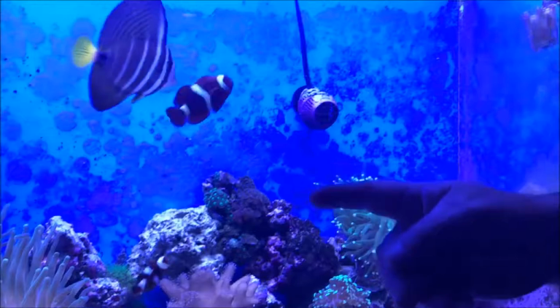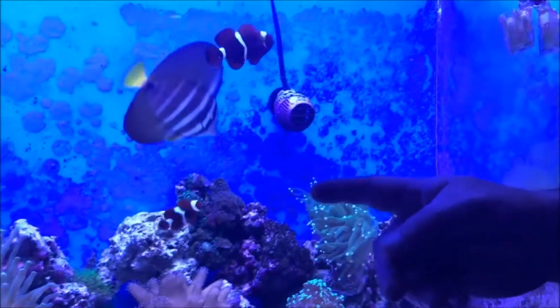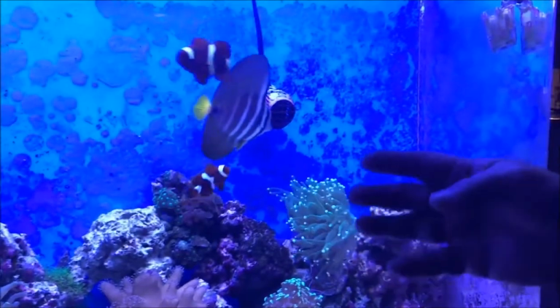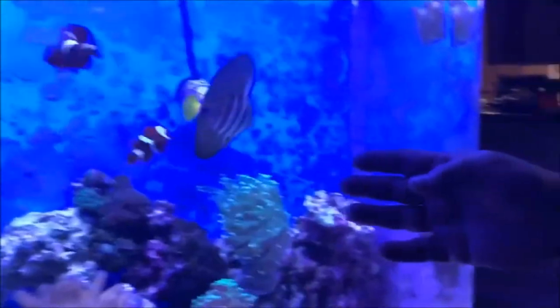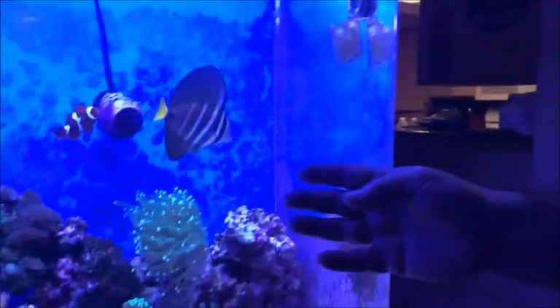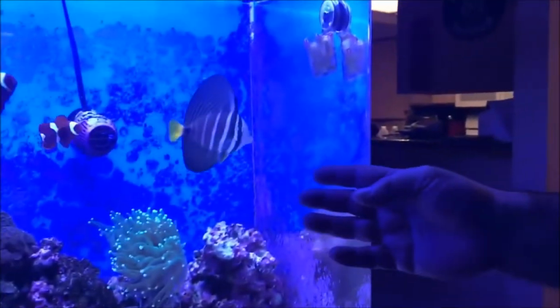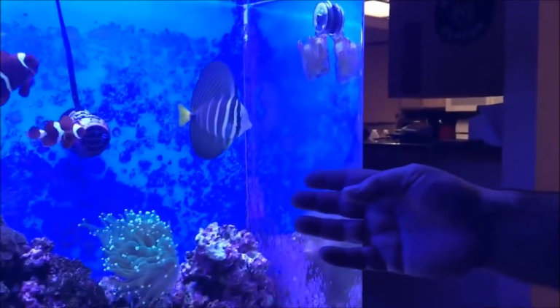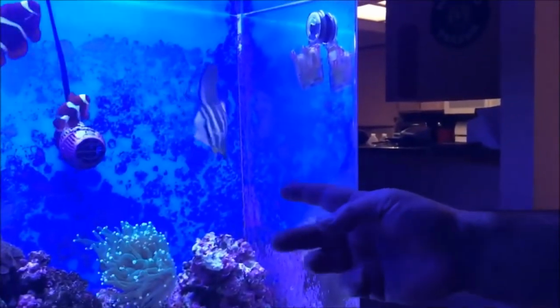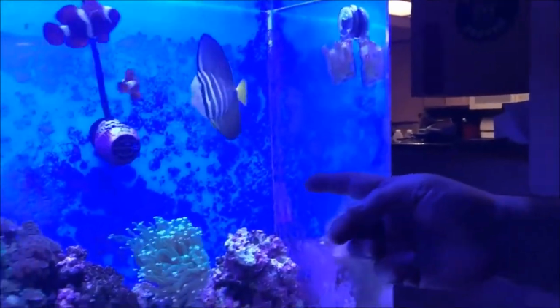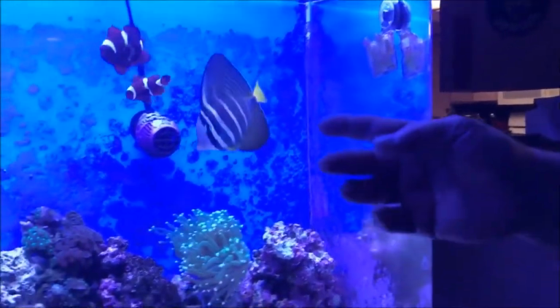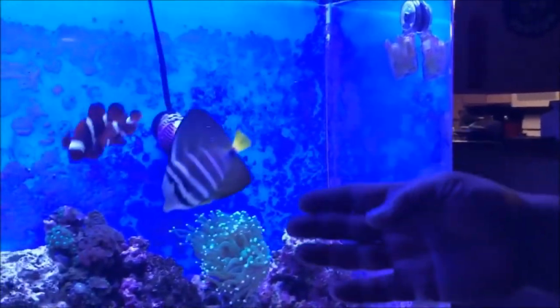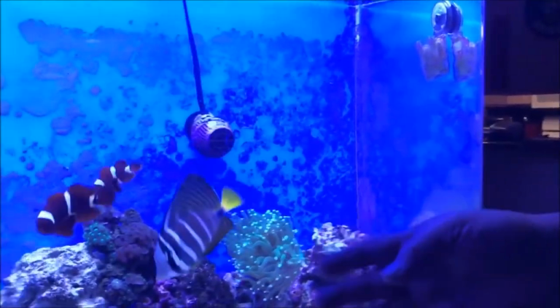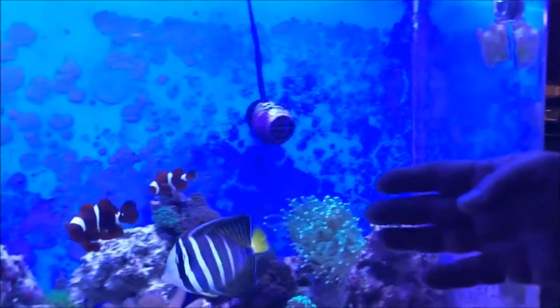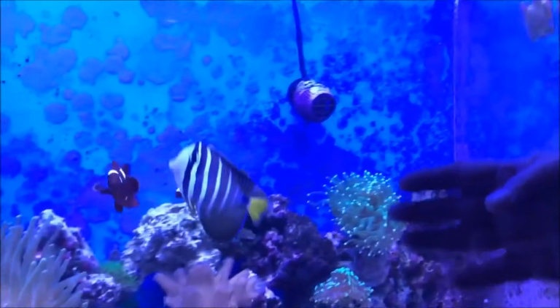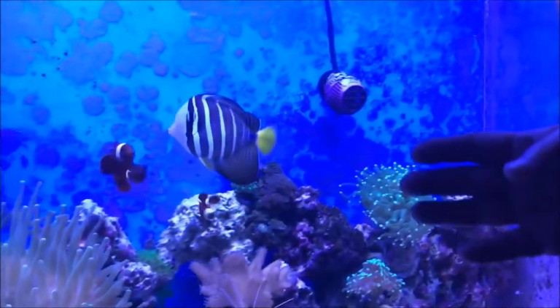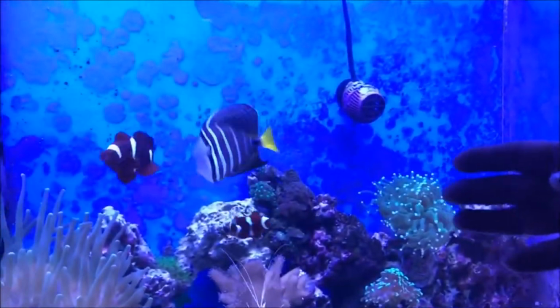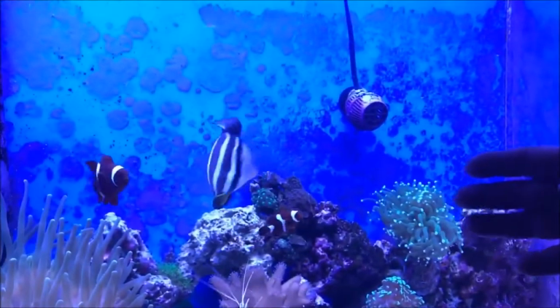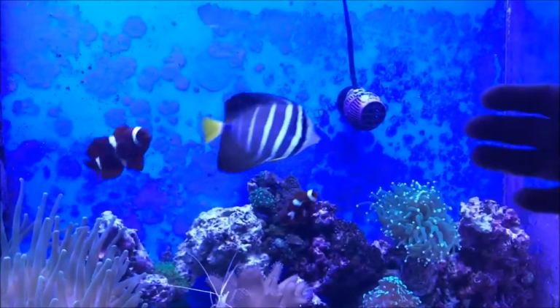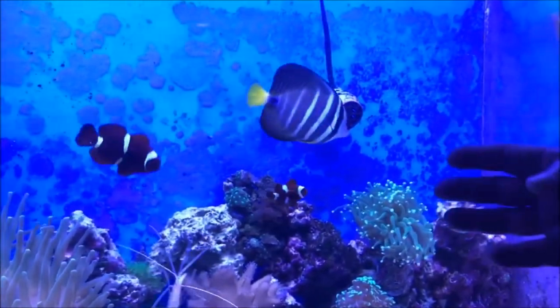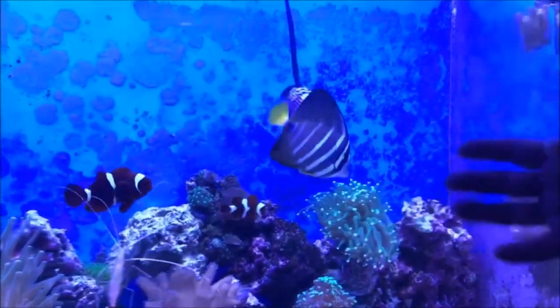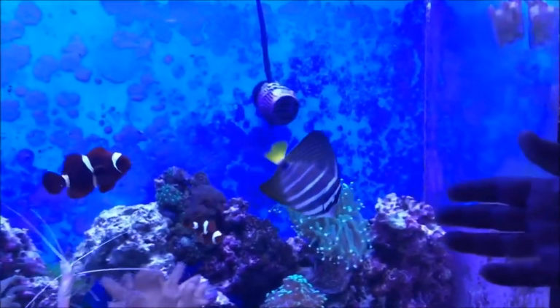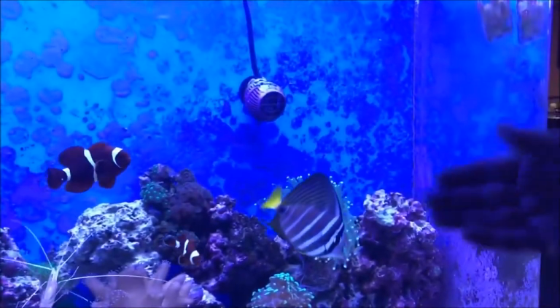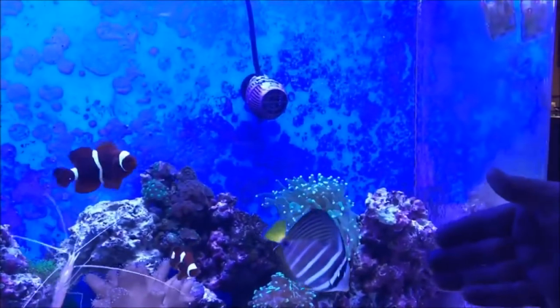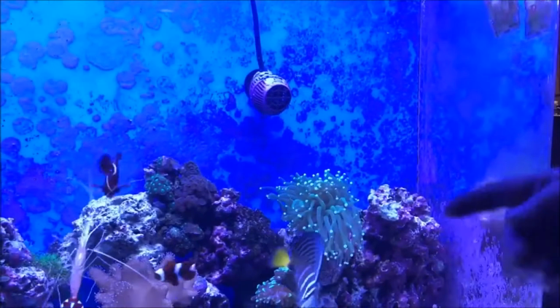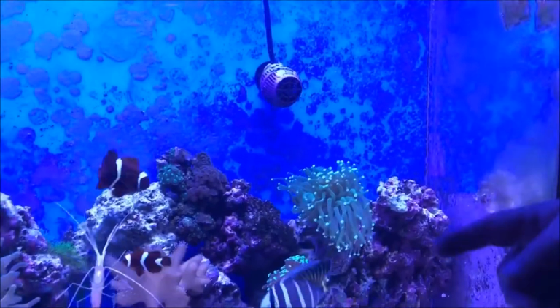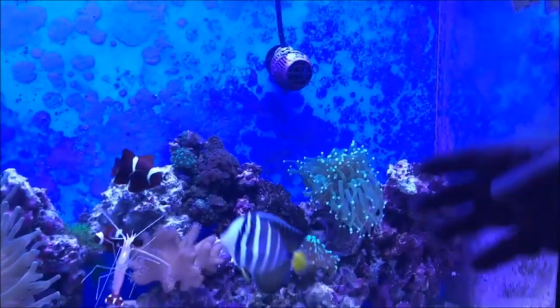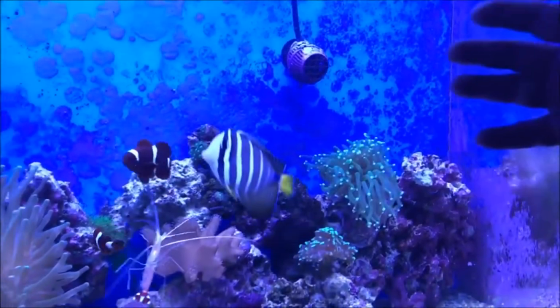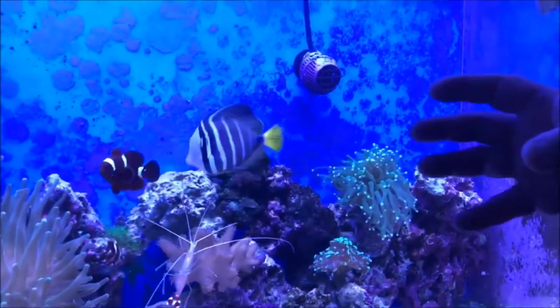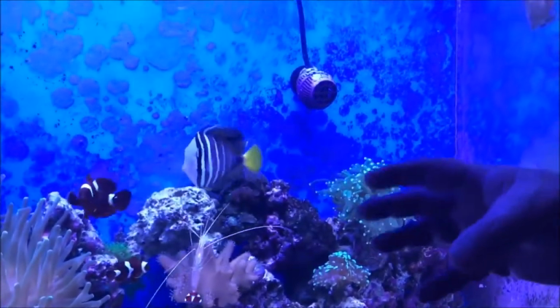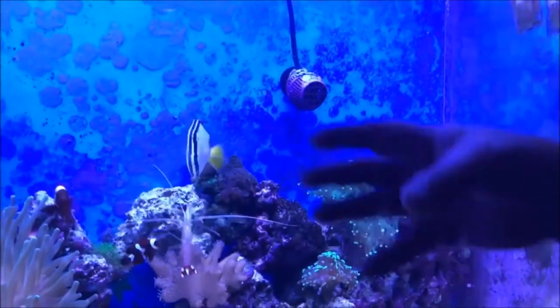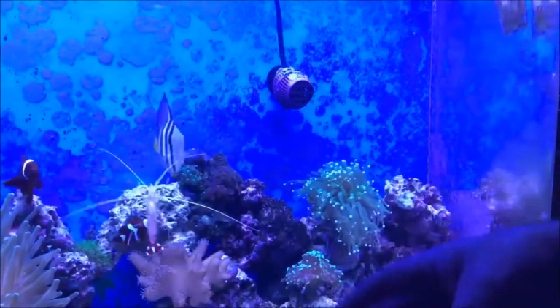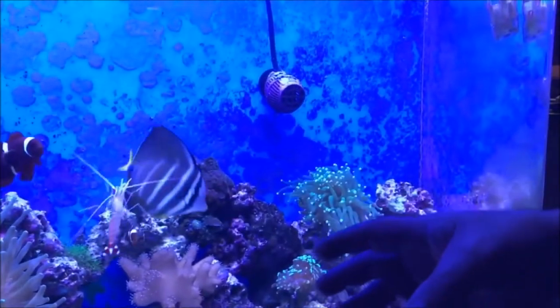In this video, we're going to show you the sailfin tang. It's a peacemaker, and we're going to explain how it's a peacemaker. Many people think it's aggressive, but in this case, it can serve as a peacemaker in the whole tank.